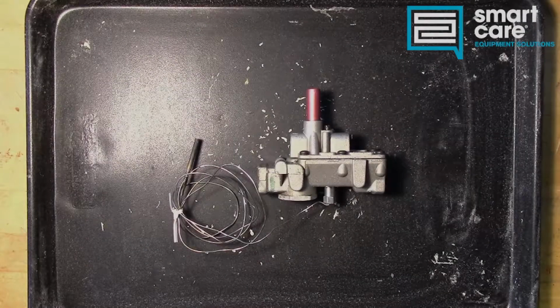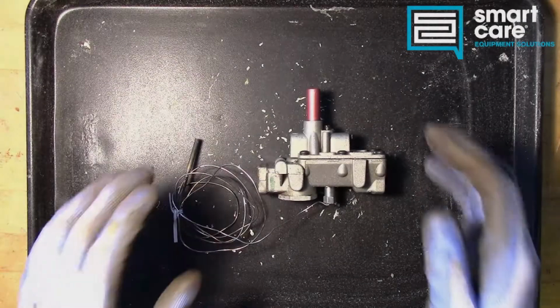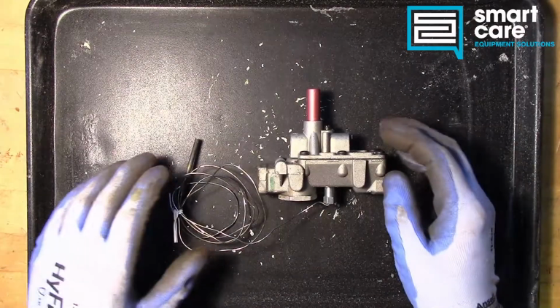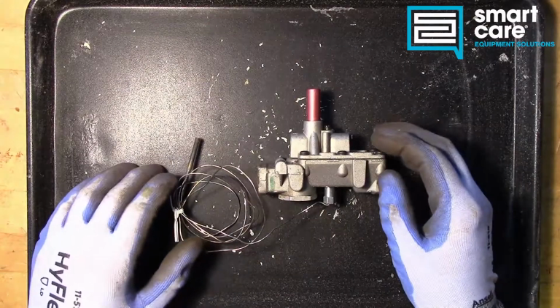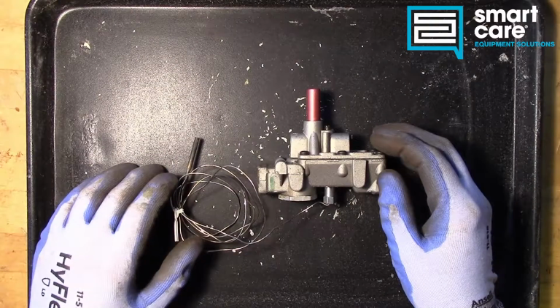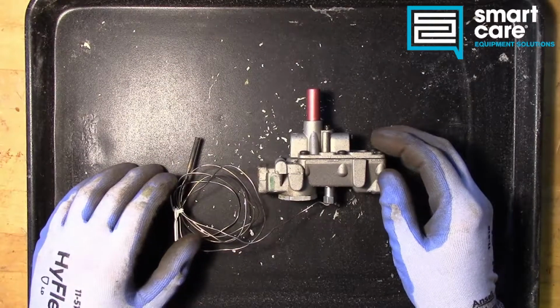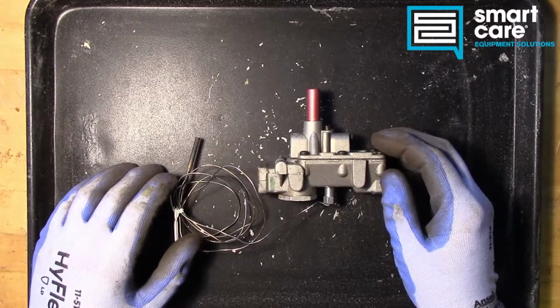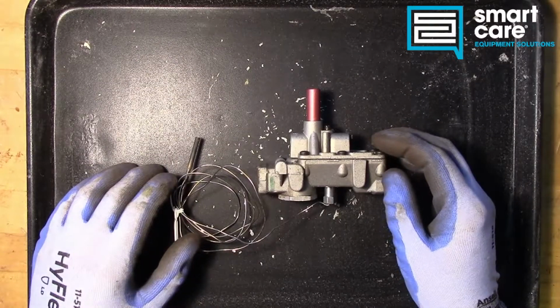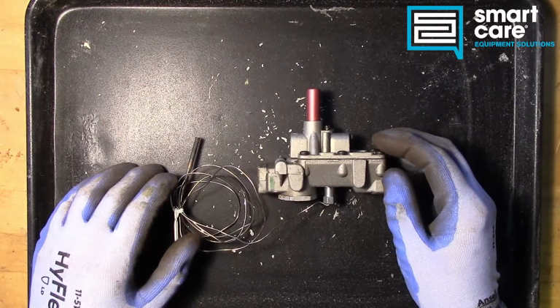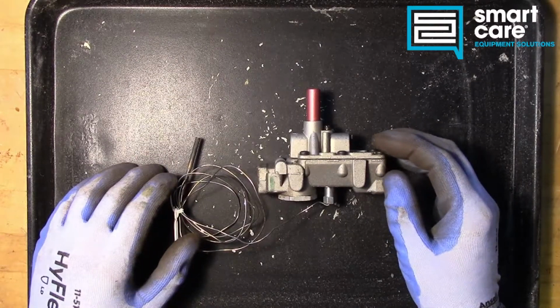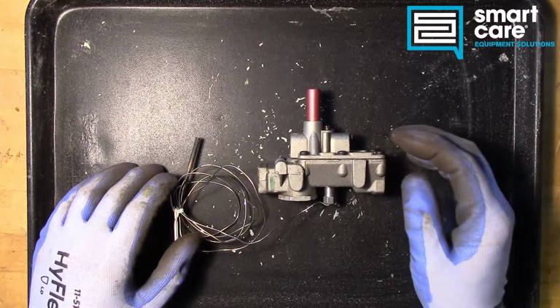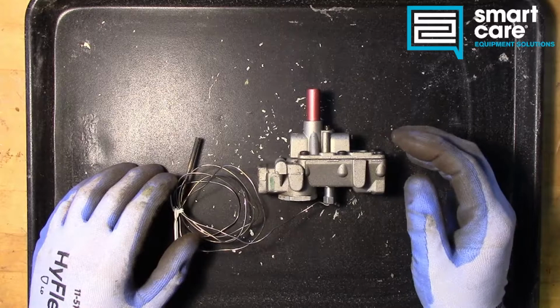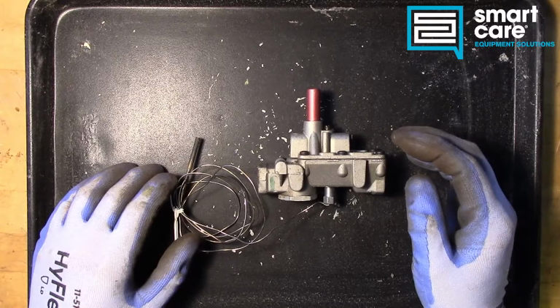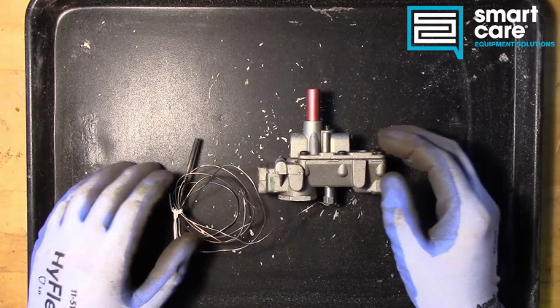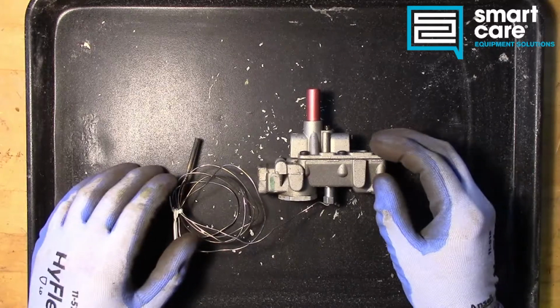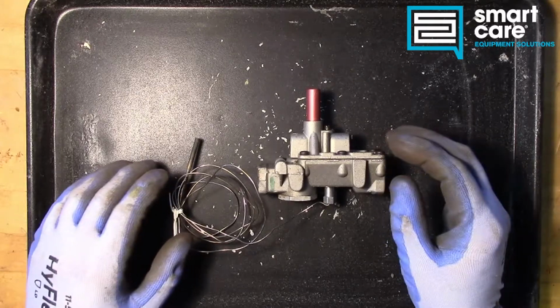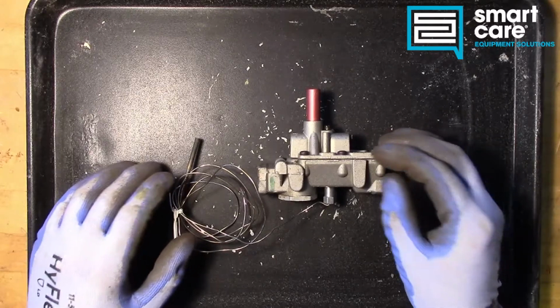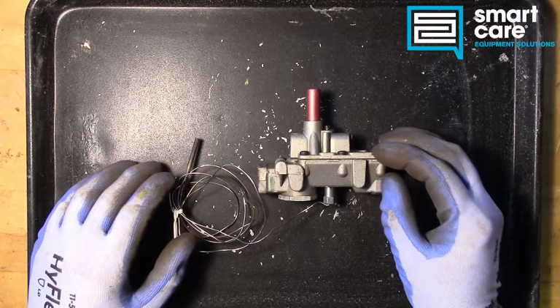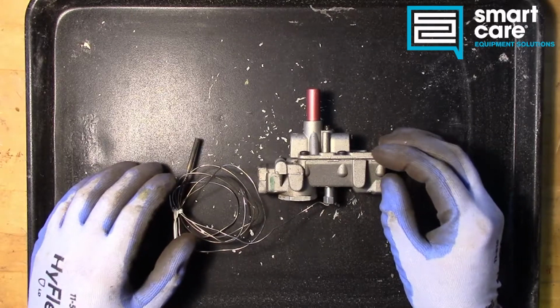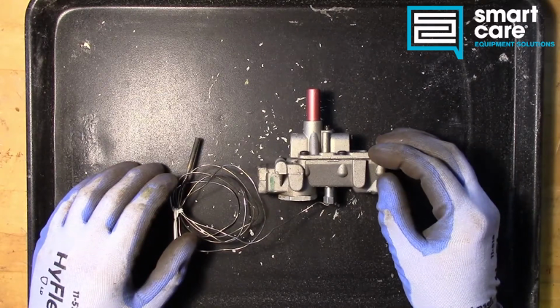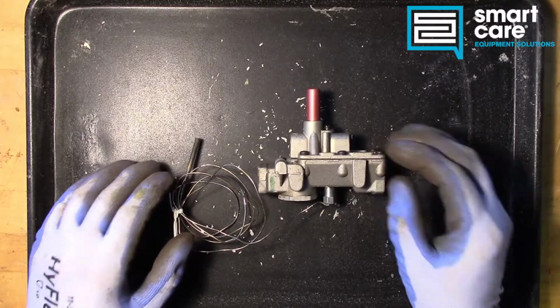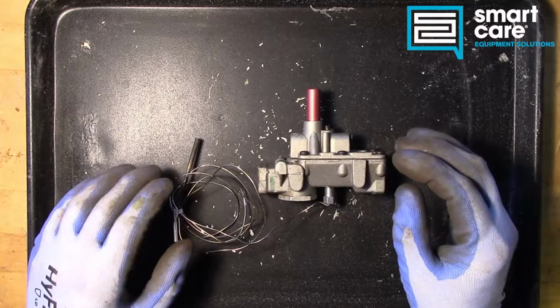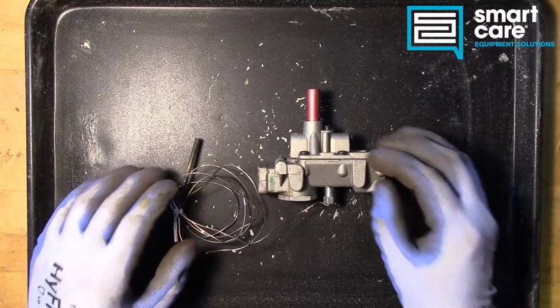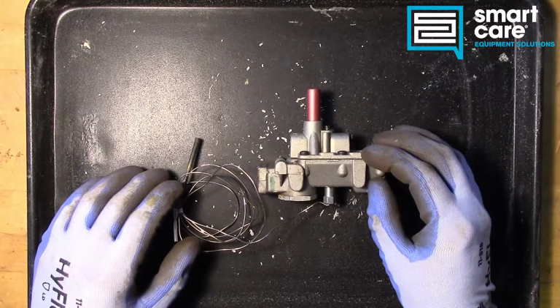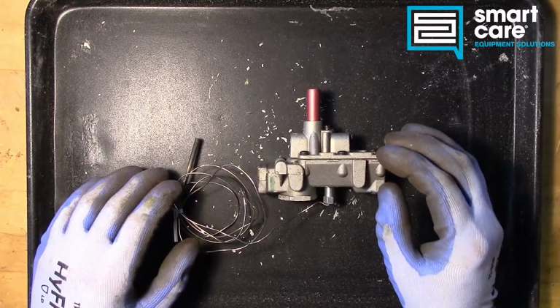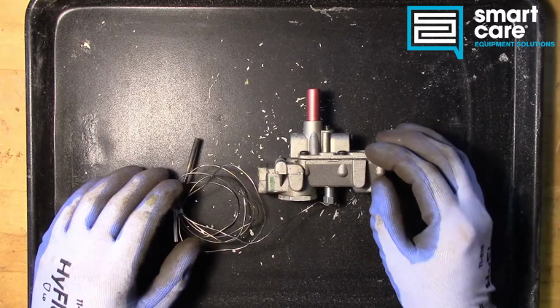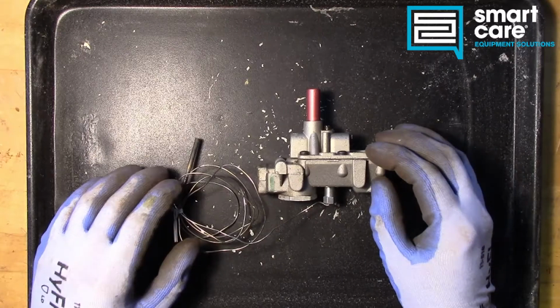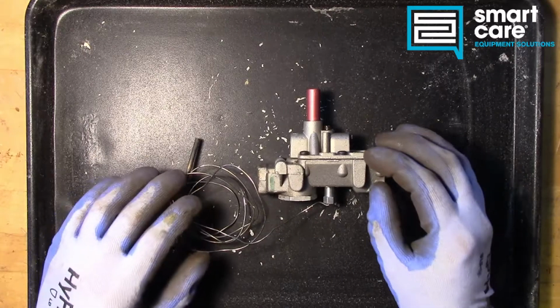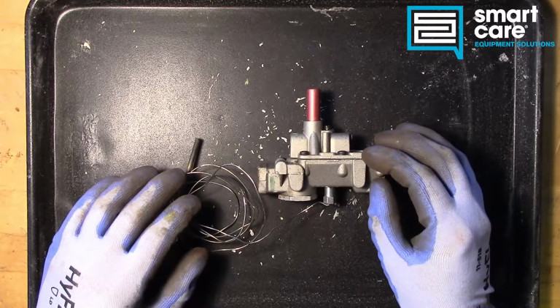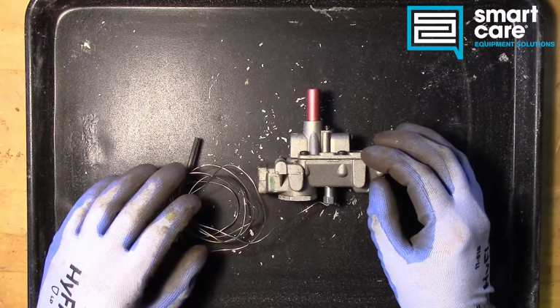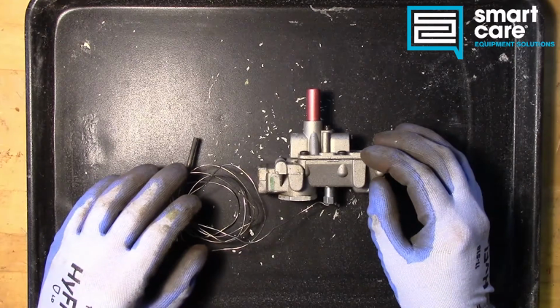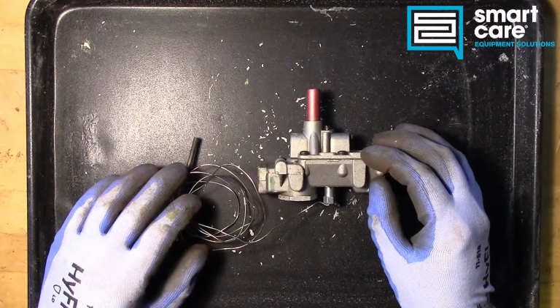Hello and welcome back to another episode of Teardown Tuesday. Today we're talking about a particularly rare part, and this part is rare for a reason, and we'll get into that in a moment.